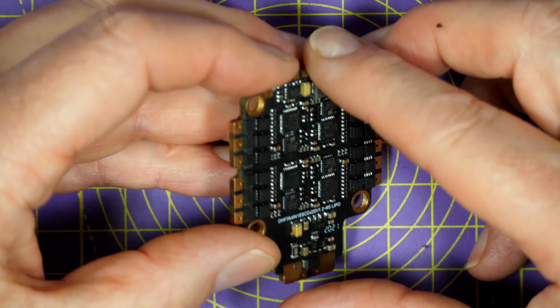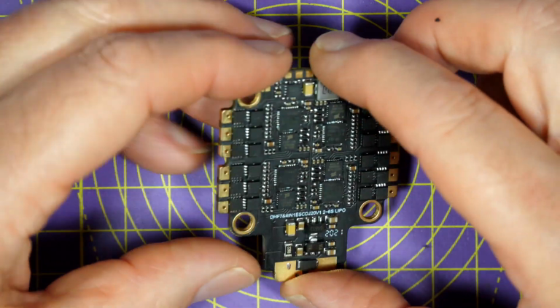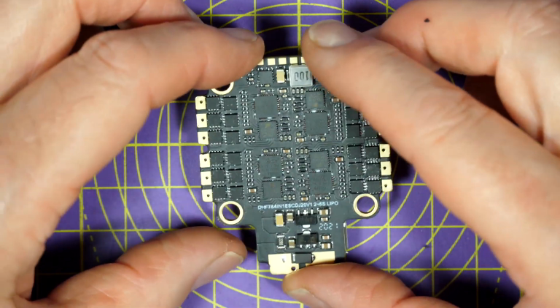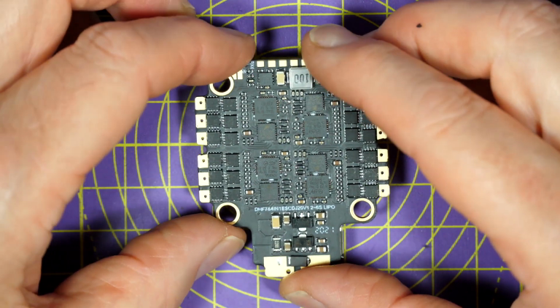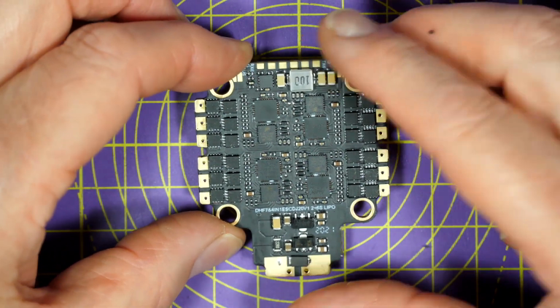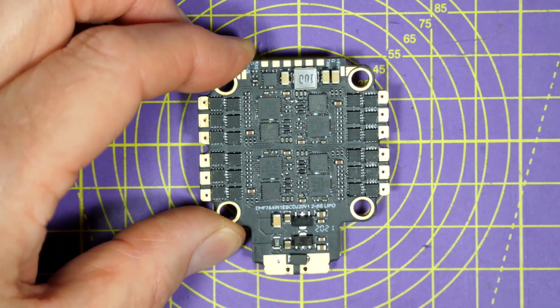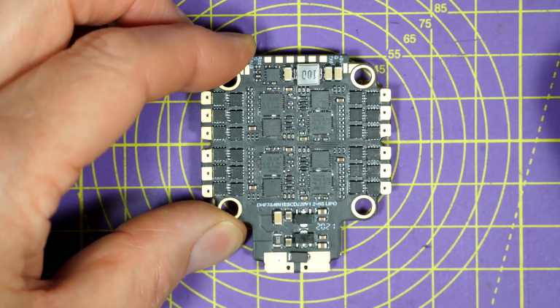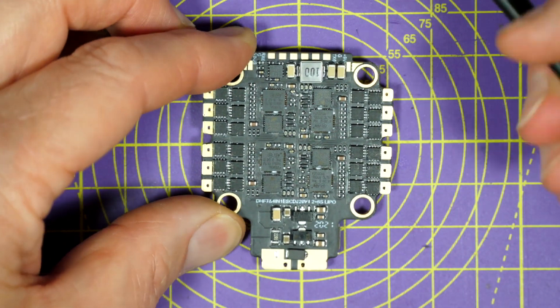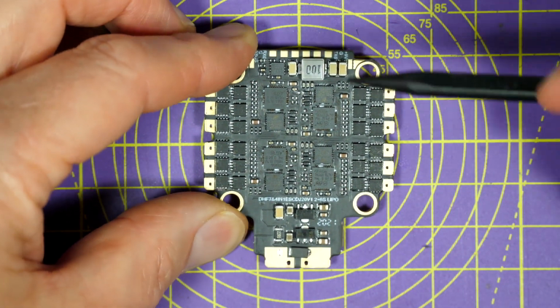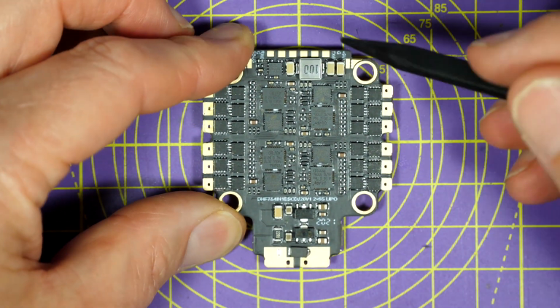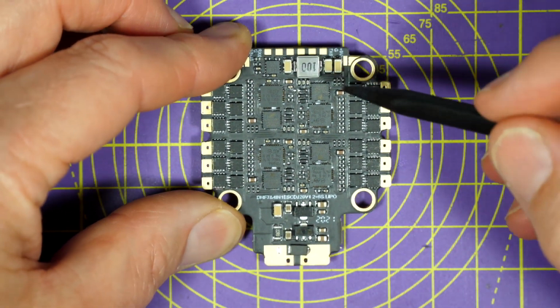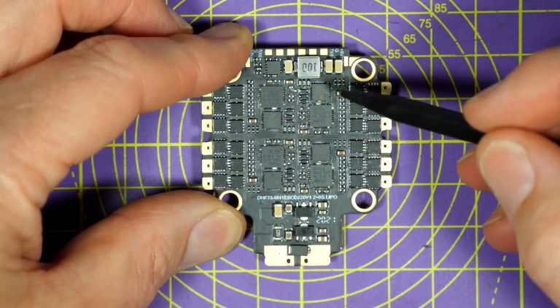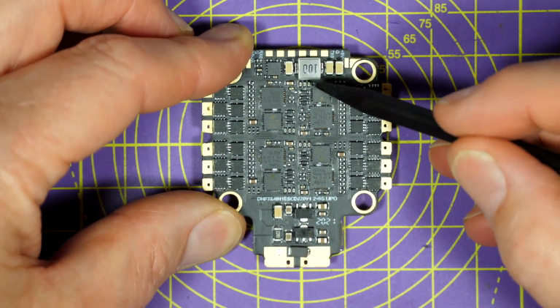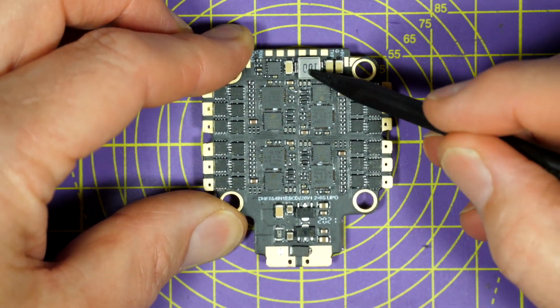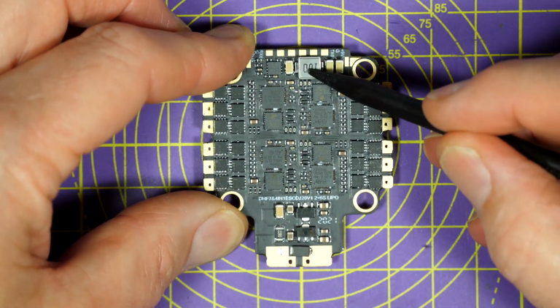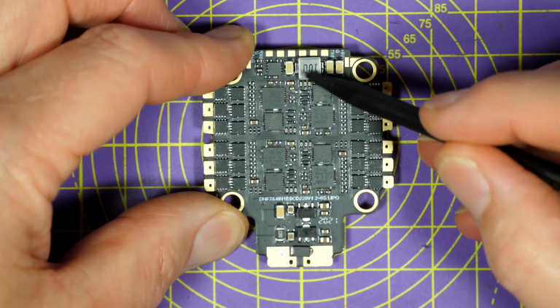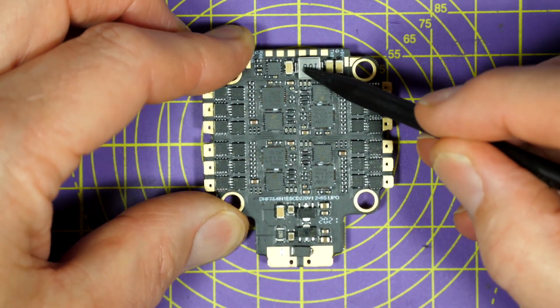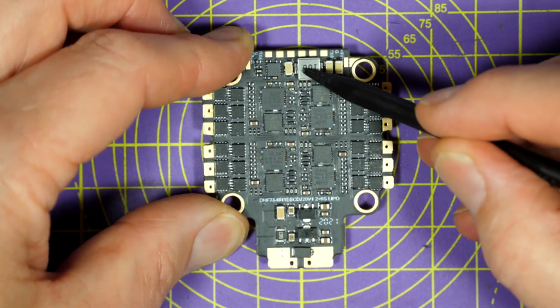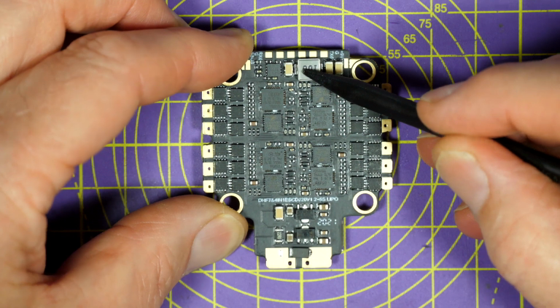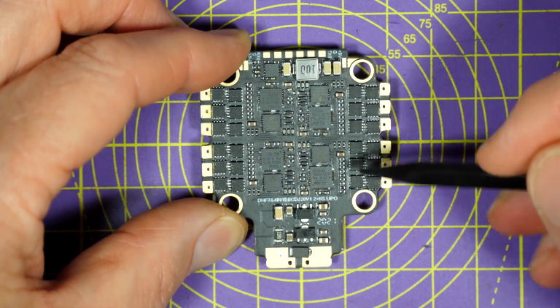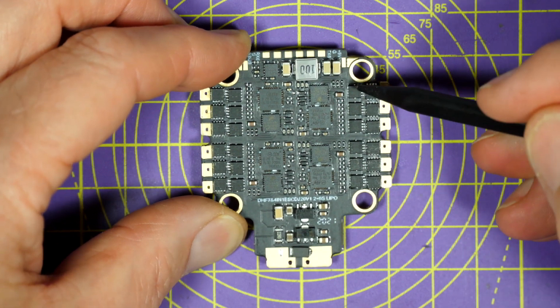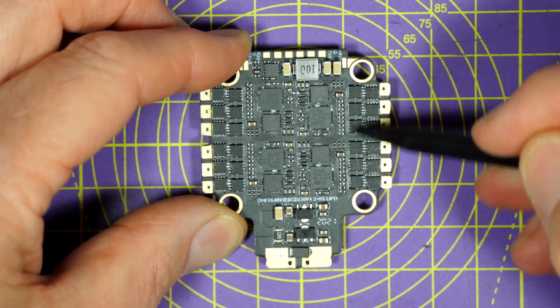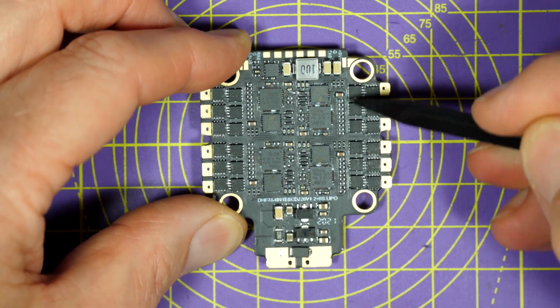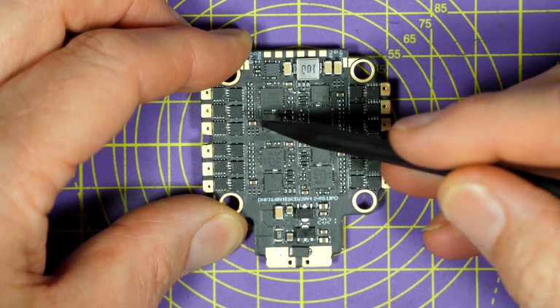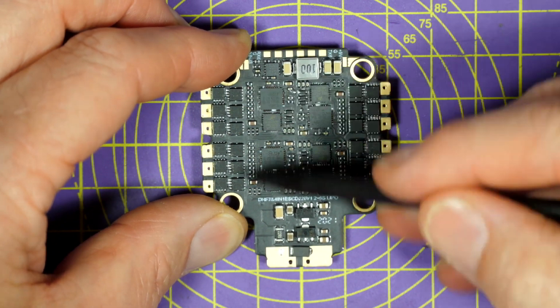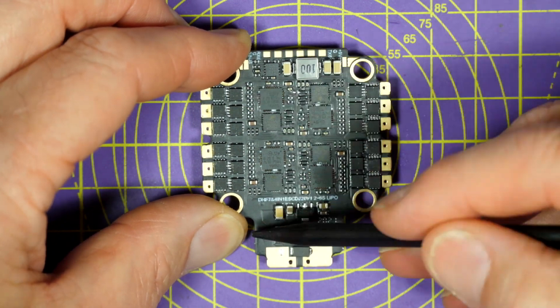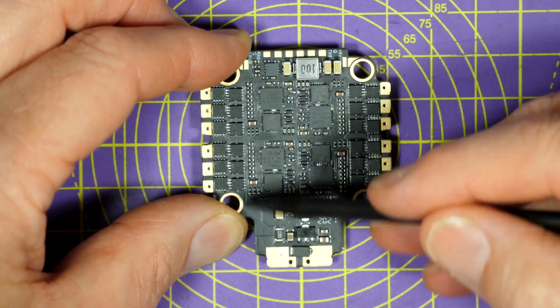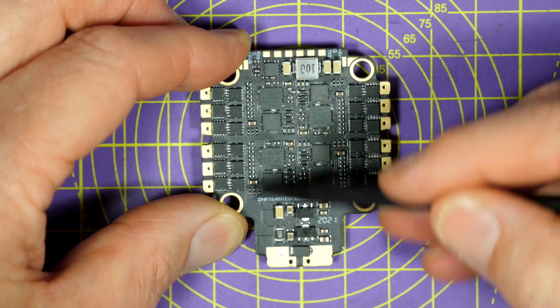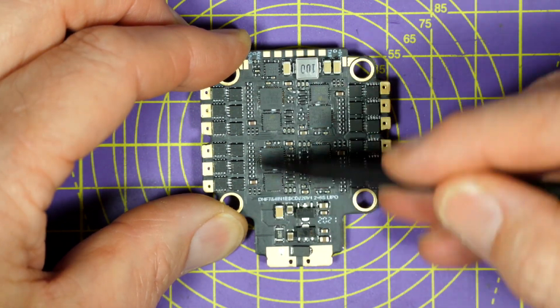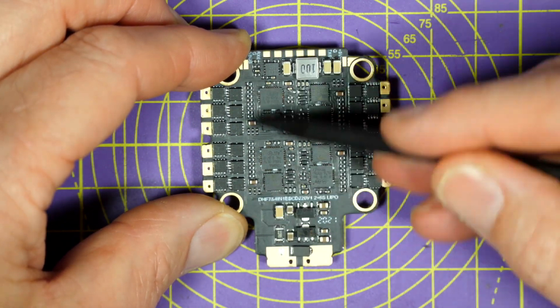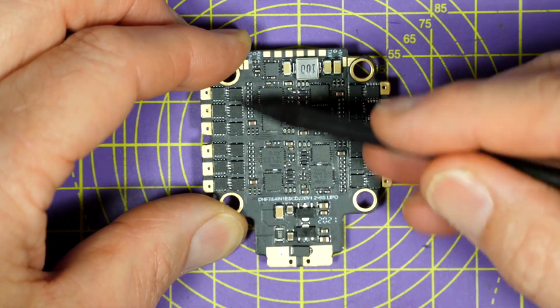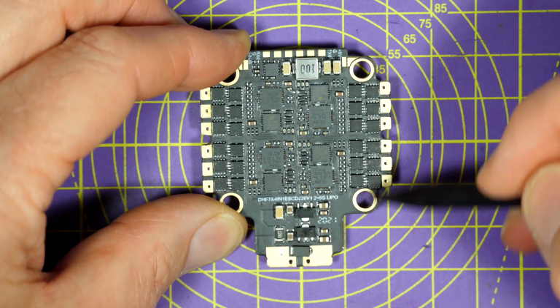On the flip side up here, this is the 9 volt 3 amp BEC to power the air unit, and these are all the FETs for the motors.